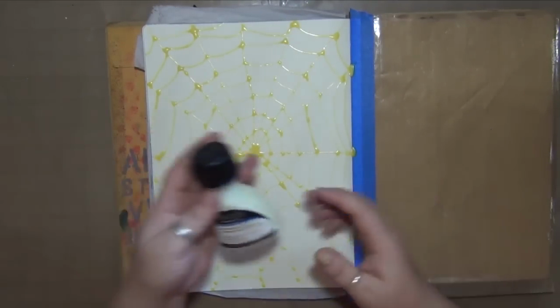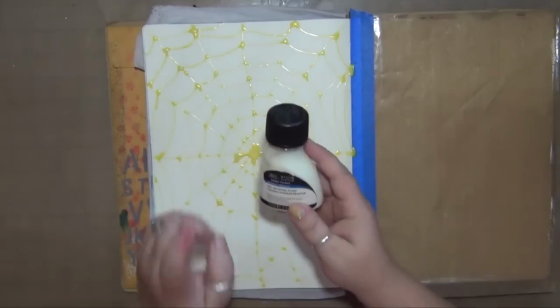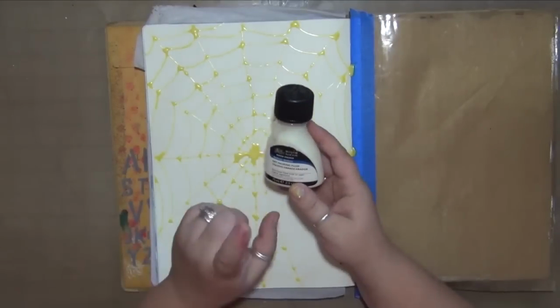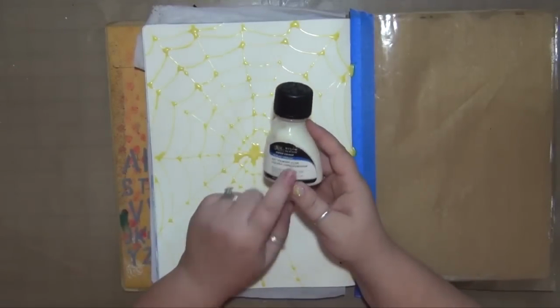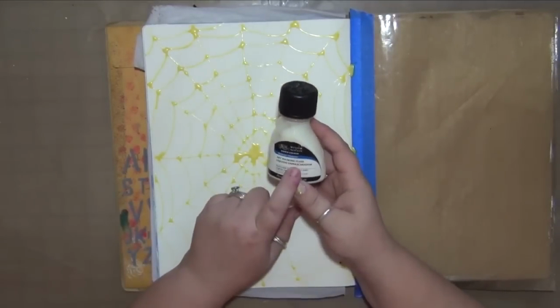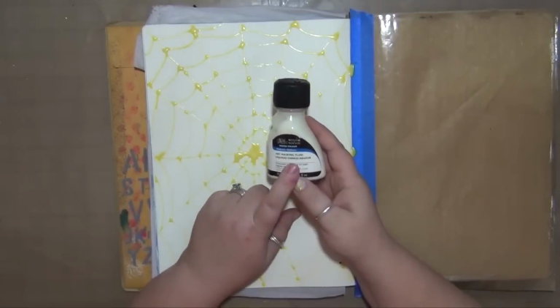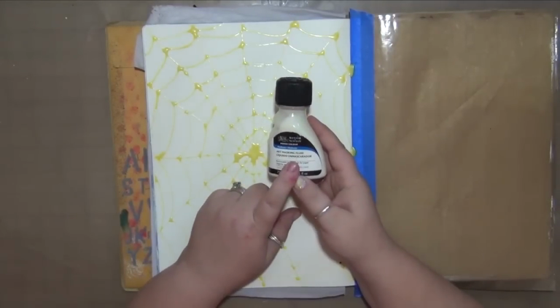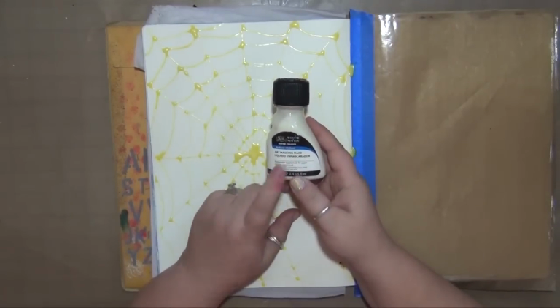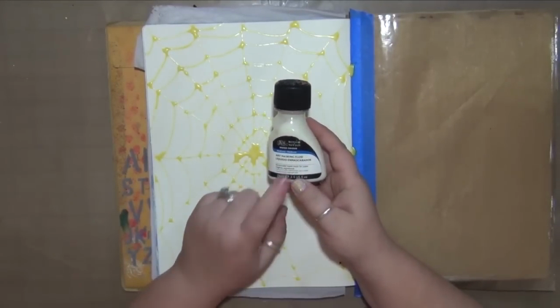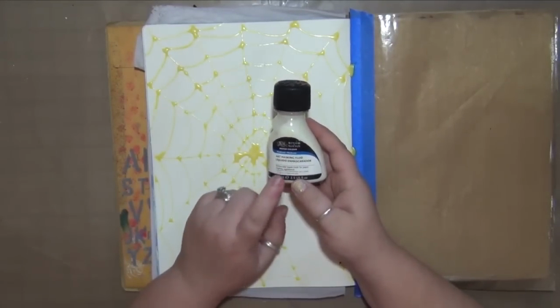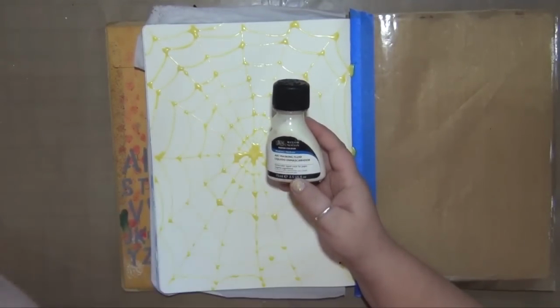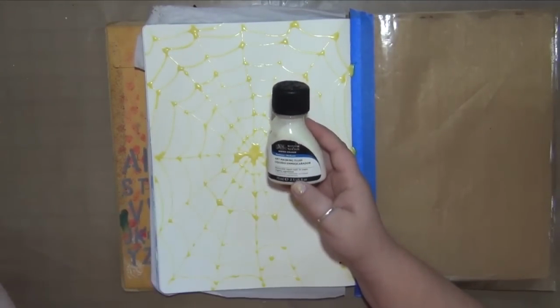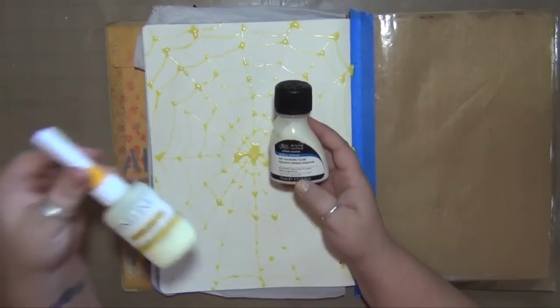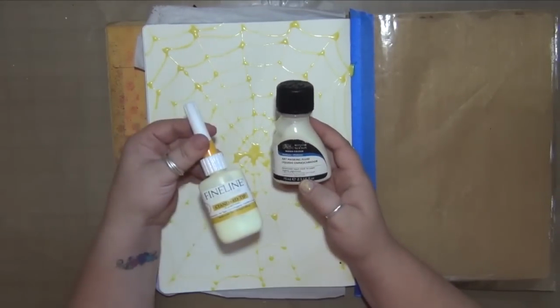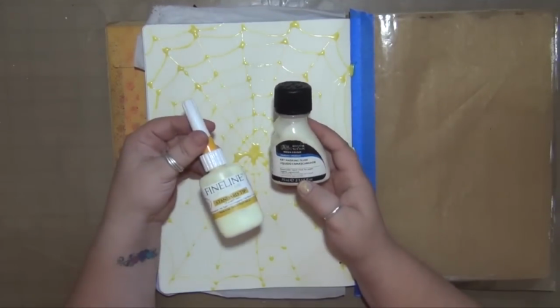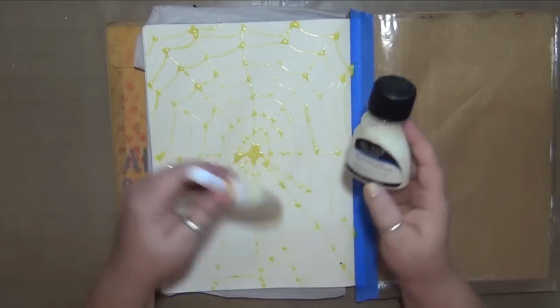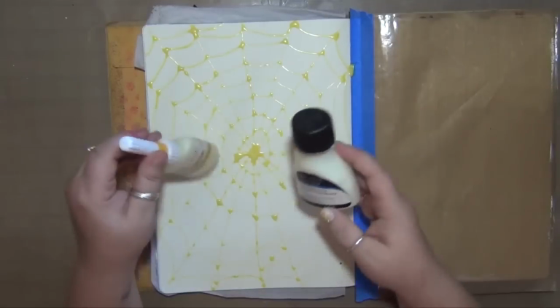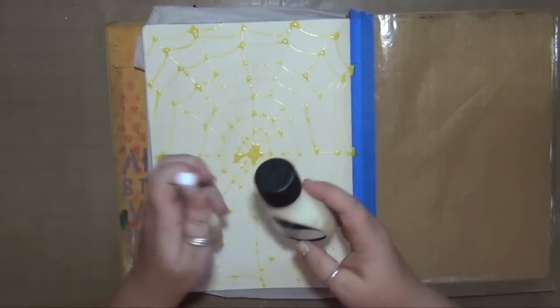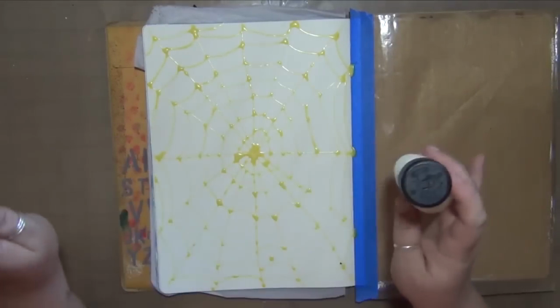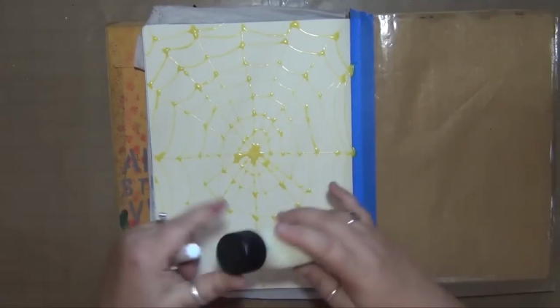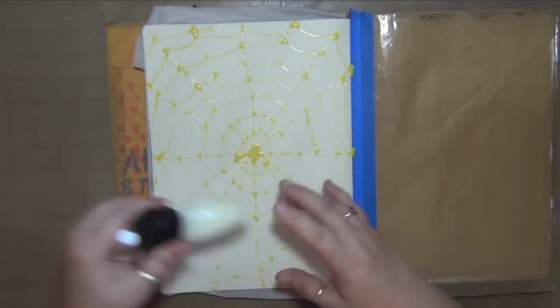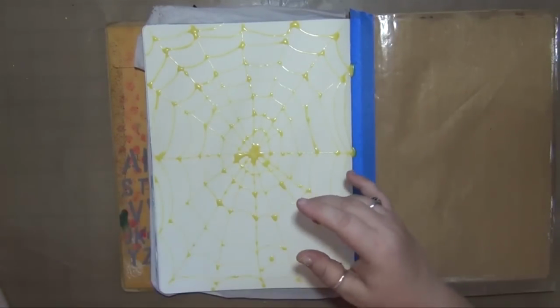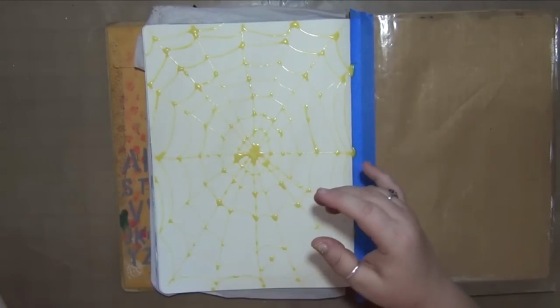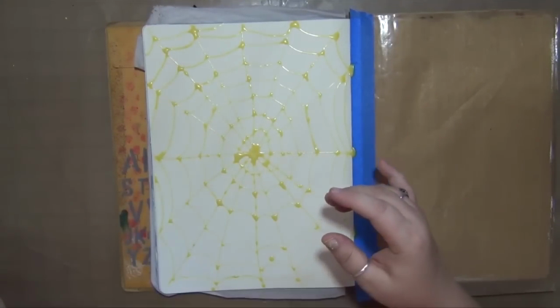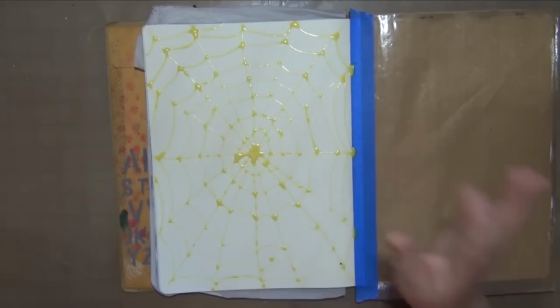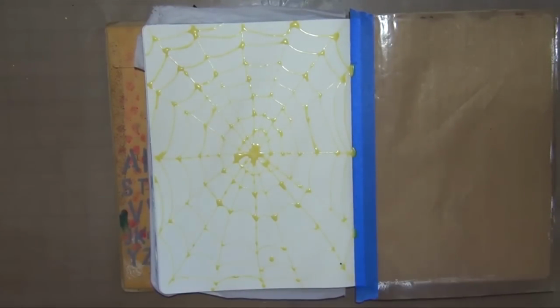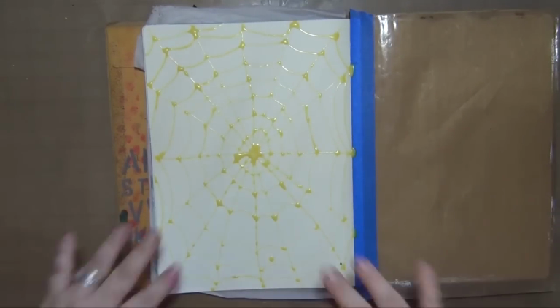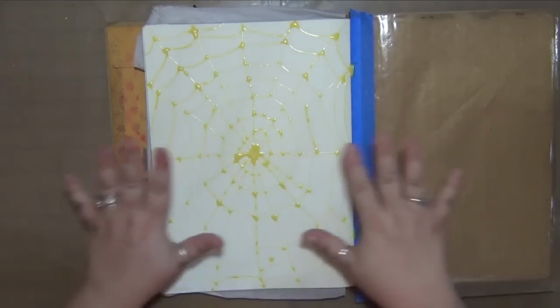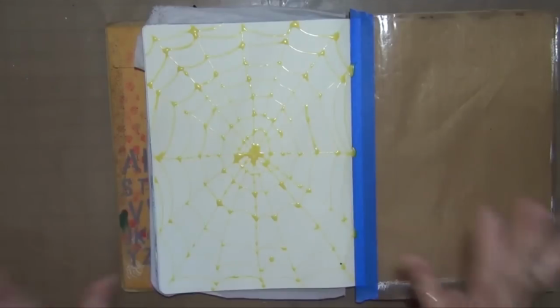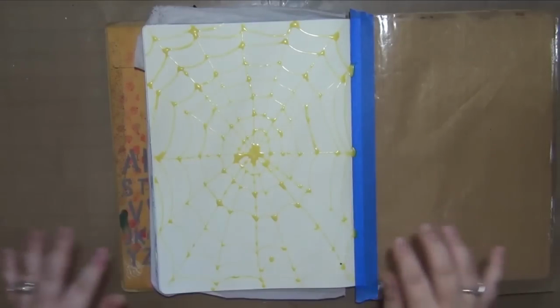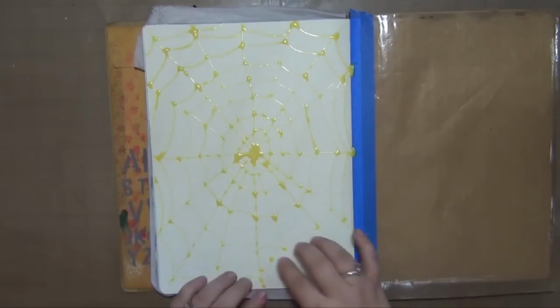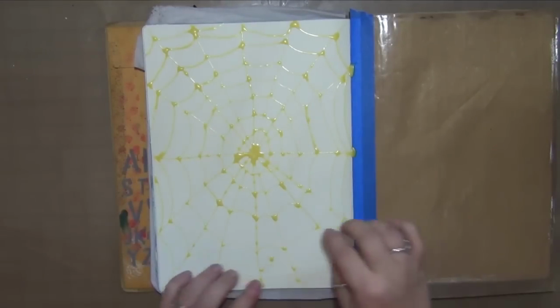What it is is Windsor Newton masking fluid. It's watercolor masking fluid that I put into a fine line bottle and I just squeezed it out to make my spiderweb, and I did this all ahead of time so I could get back with you guys.